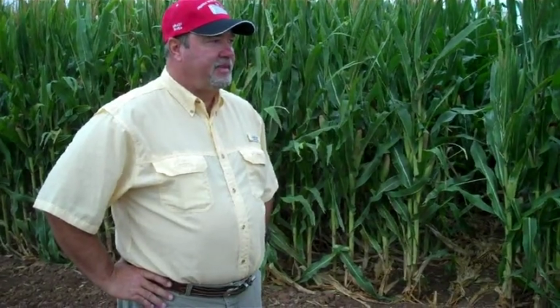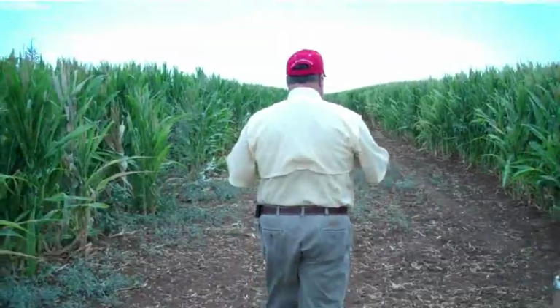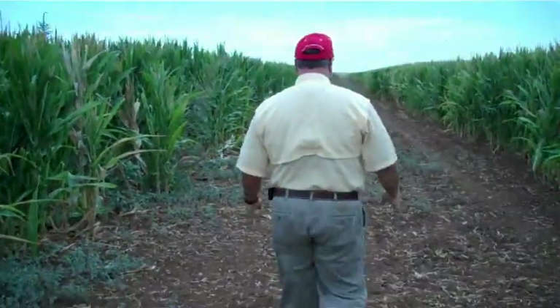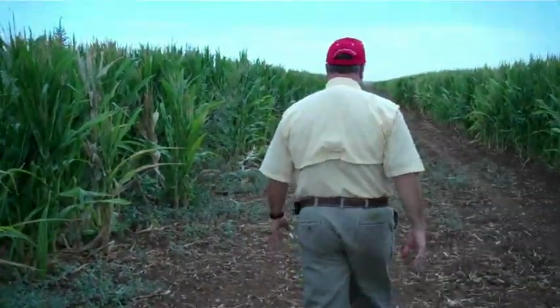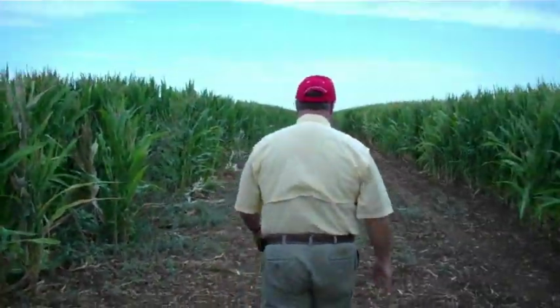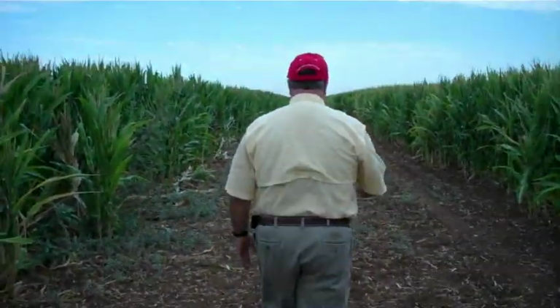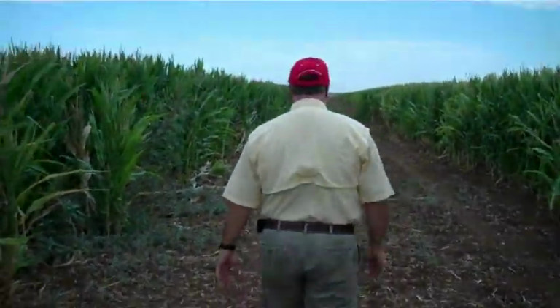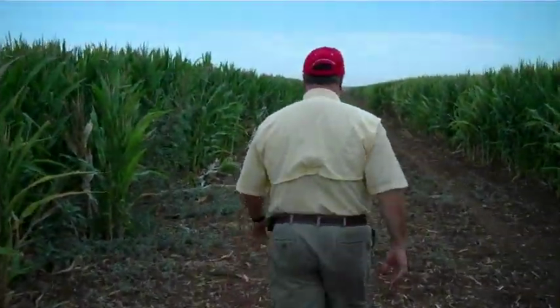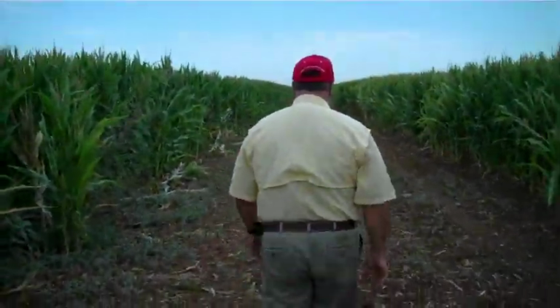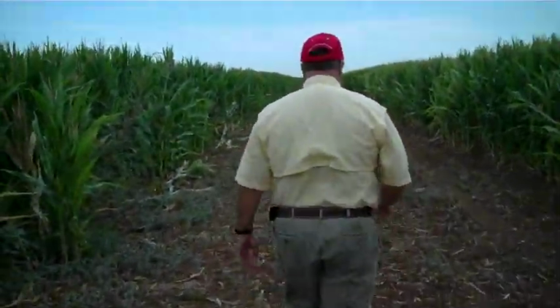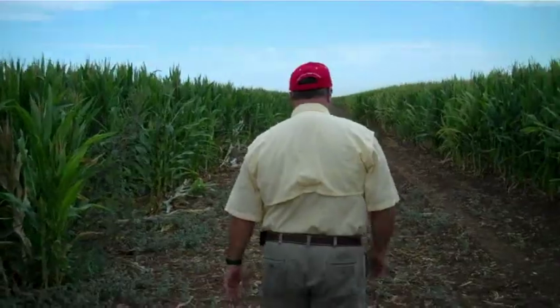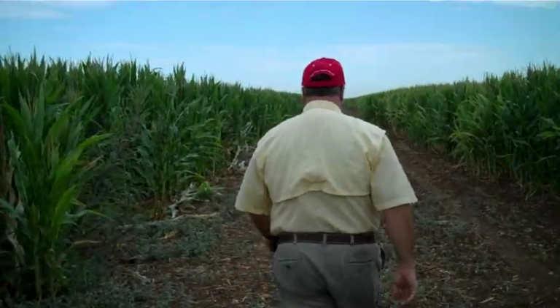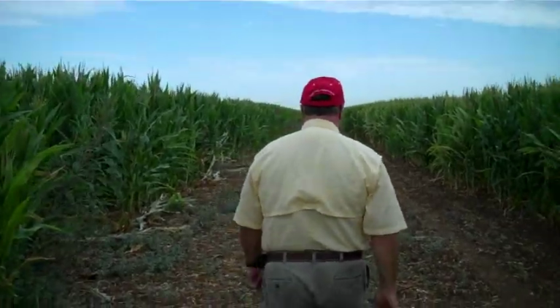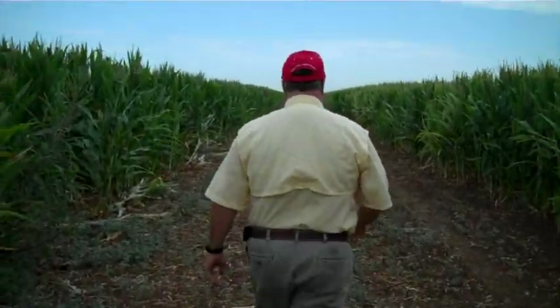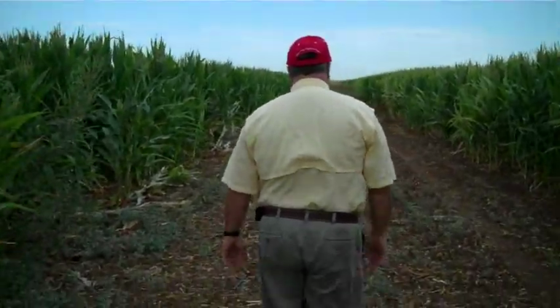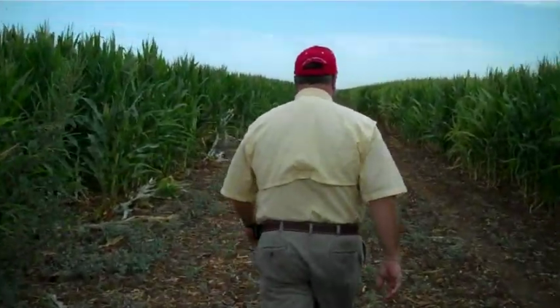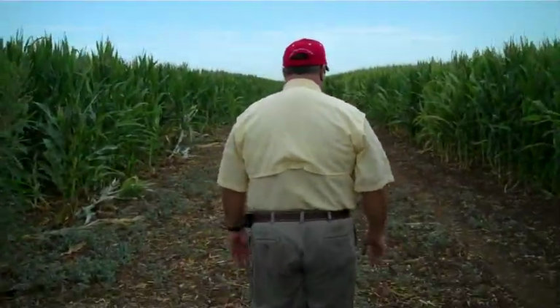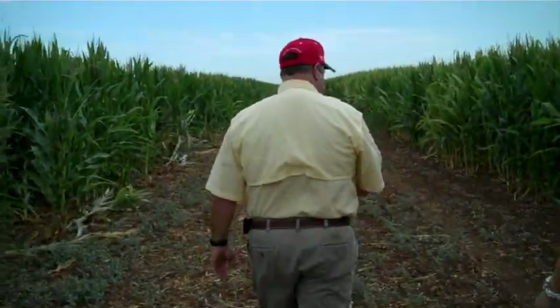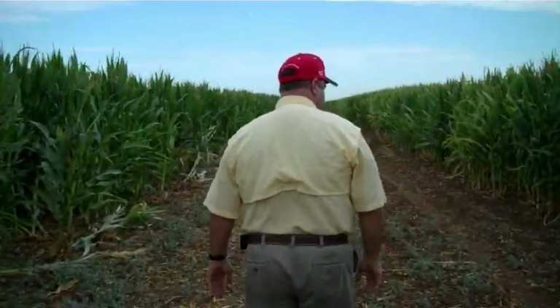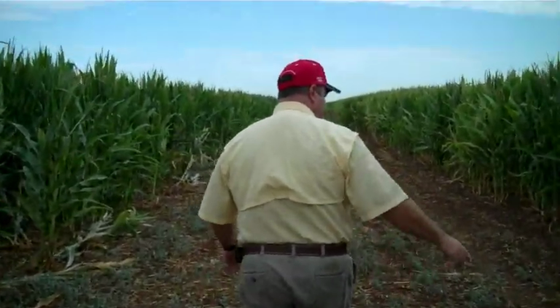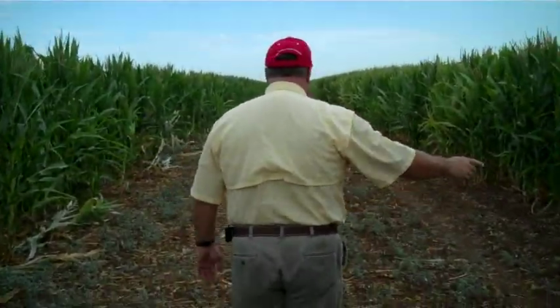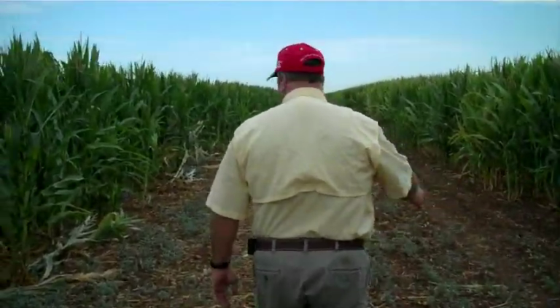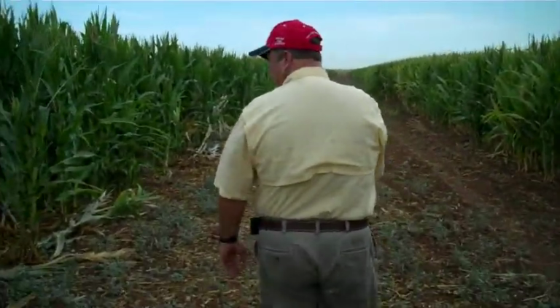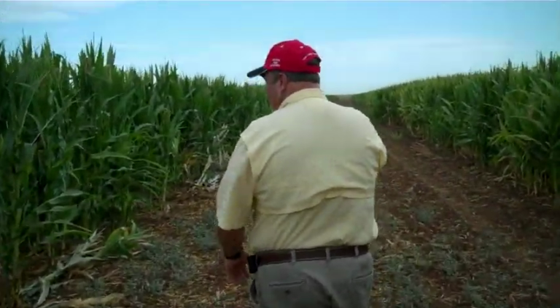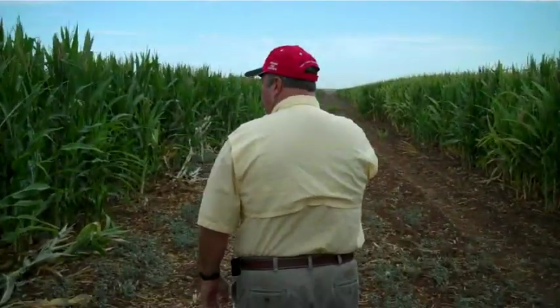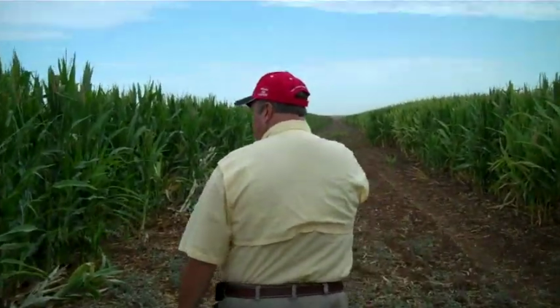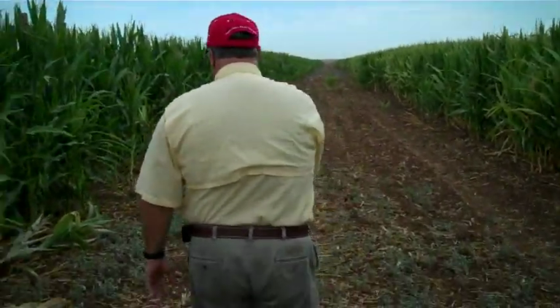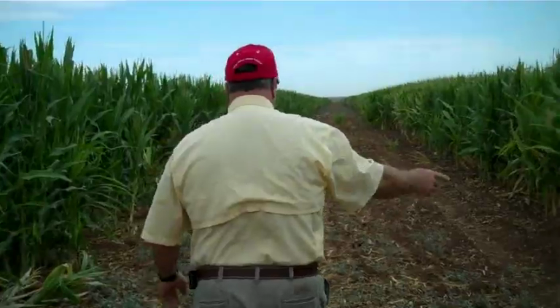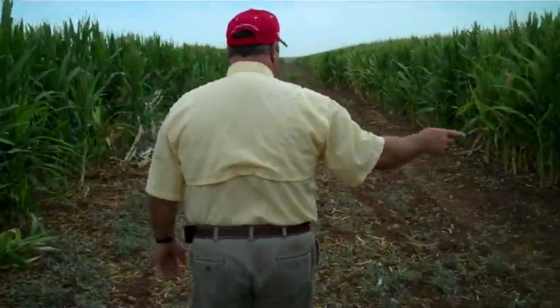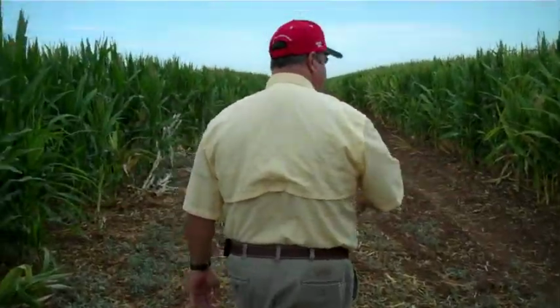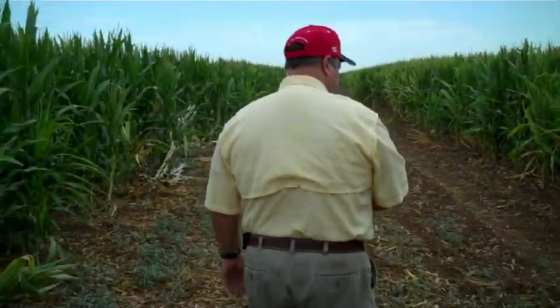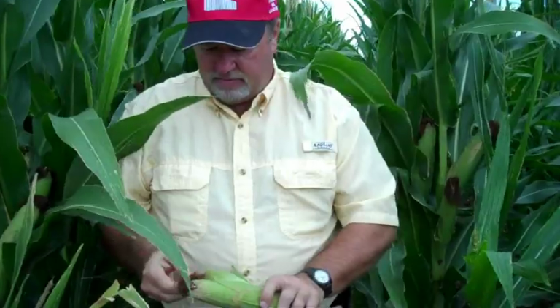The drip tape built up enough soil moisture for the corn to sustain for six to eight days, allowing Carthal to divert his water resources to a cotton field in need.